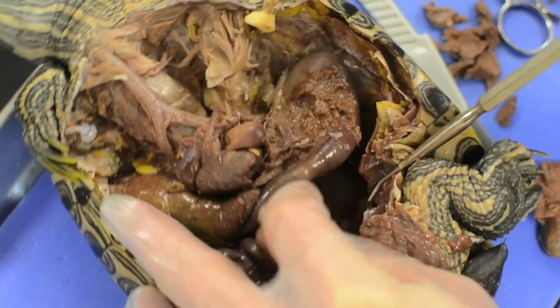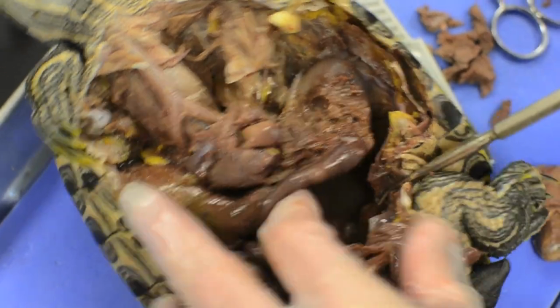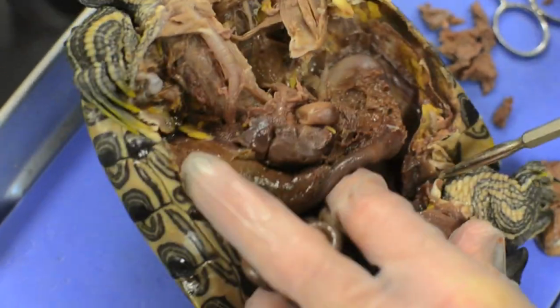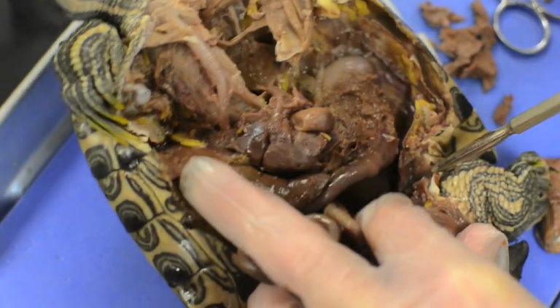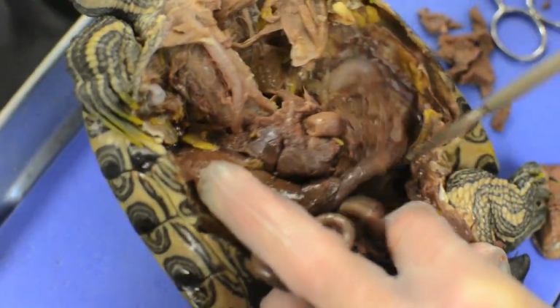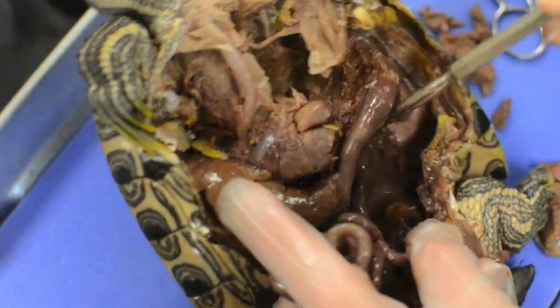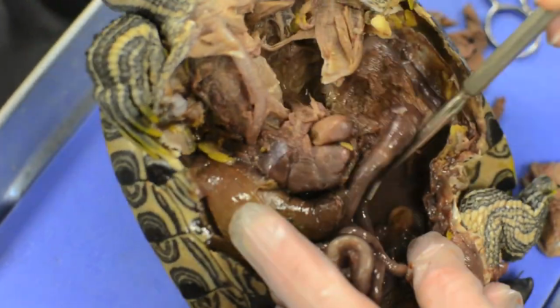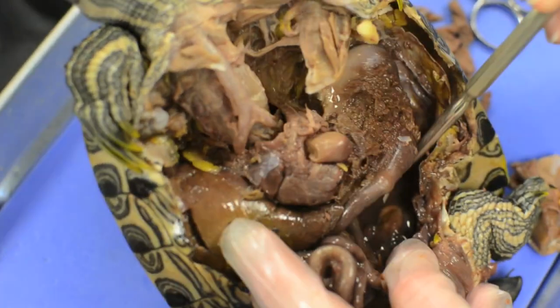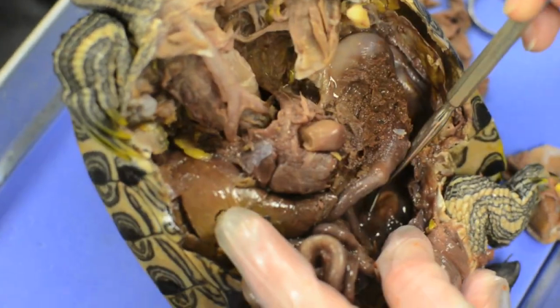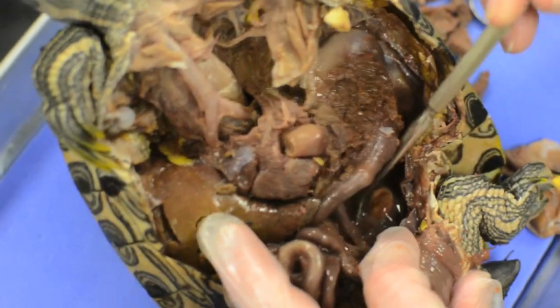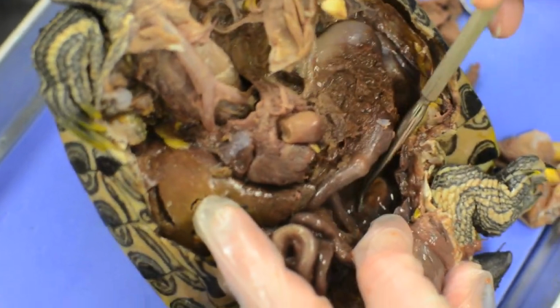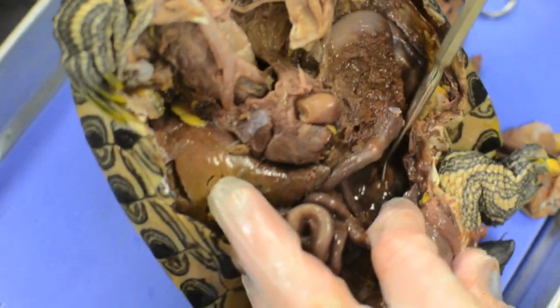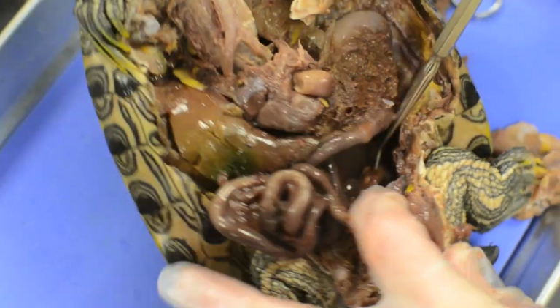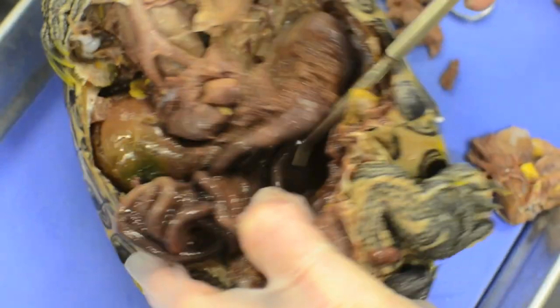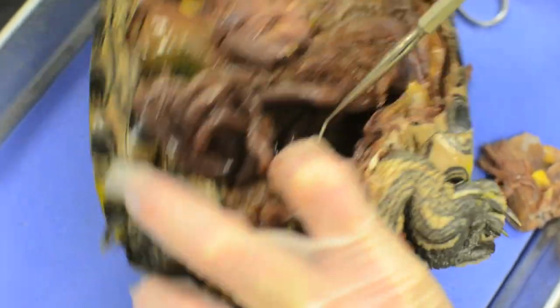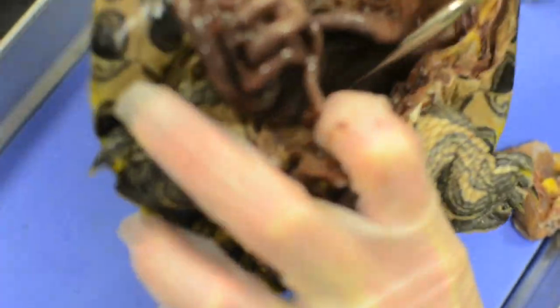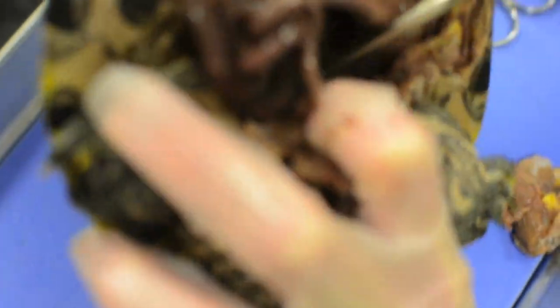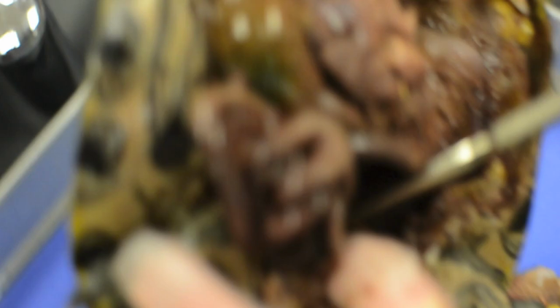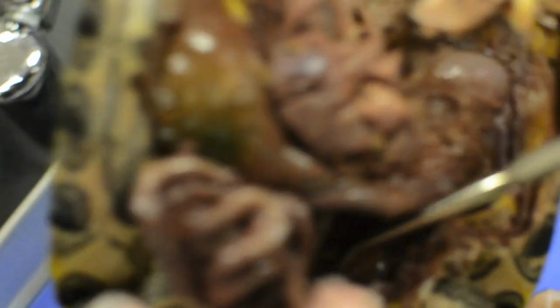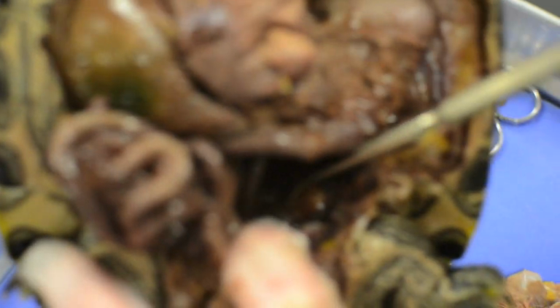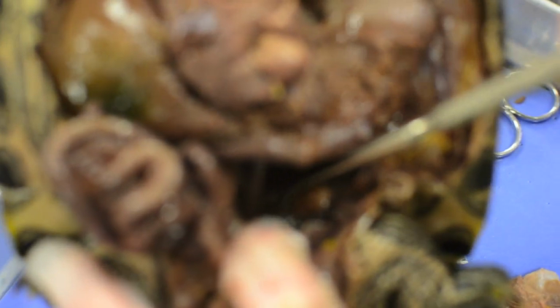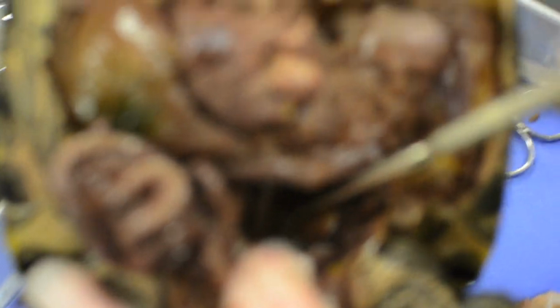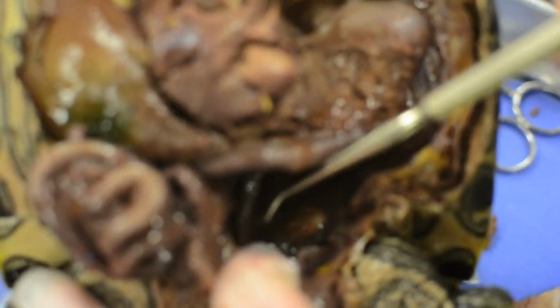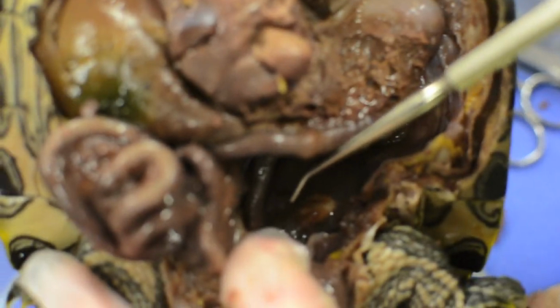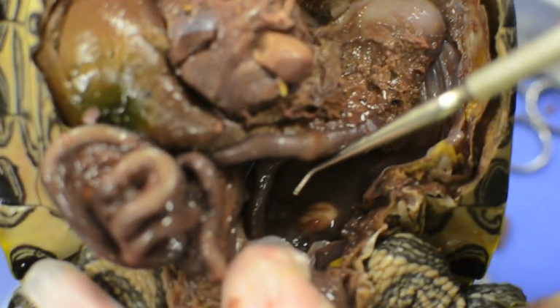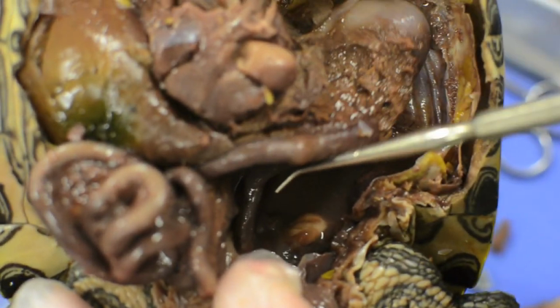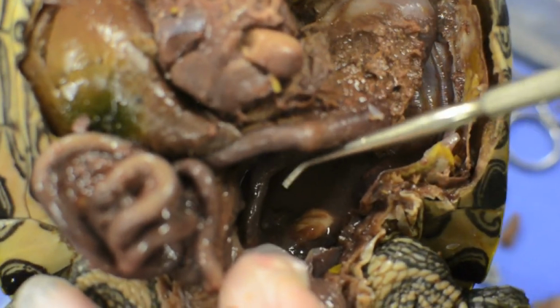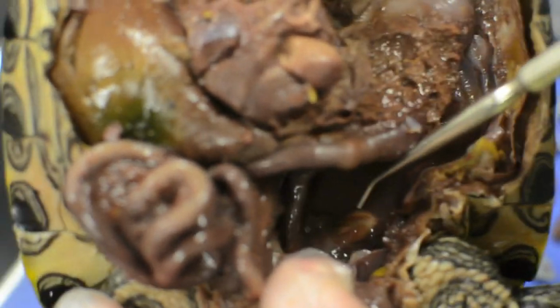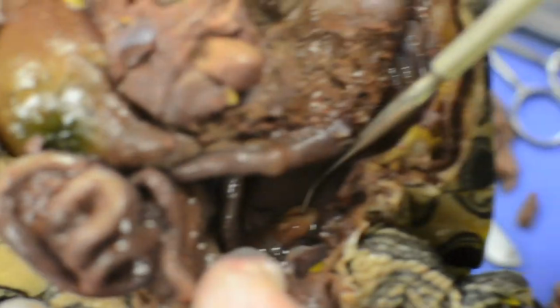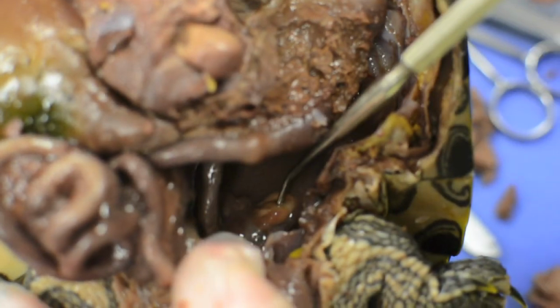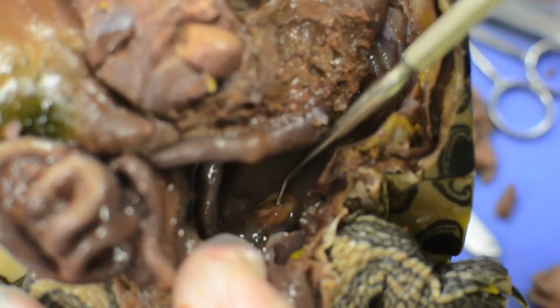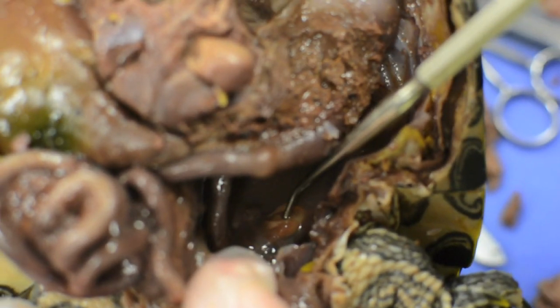And here is a kidney — the black structure way back here, the kidney. And then you have a testis right there.